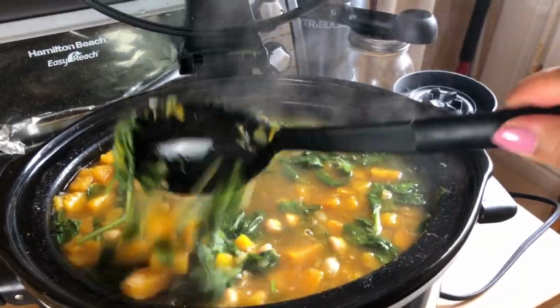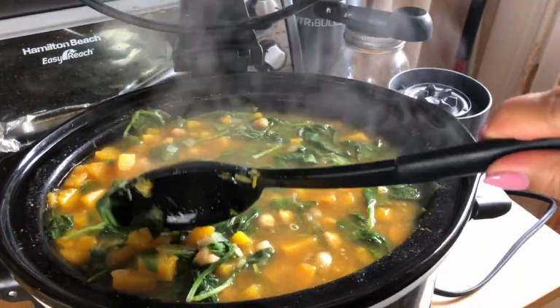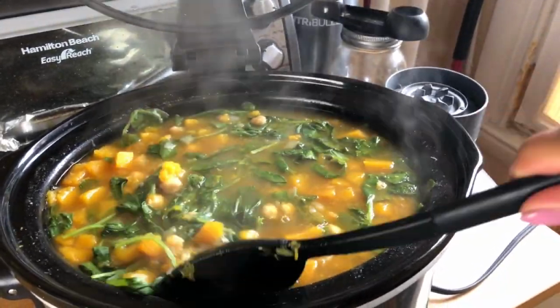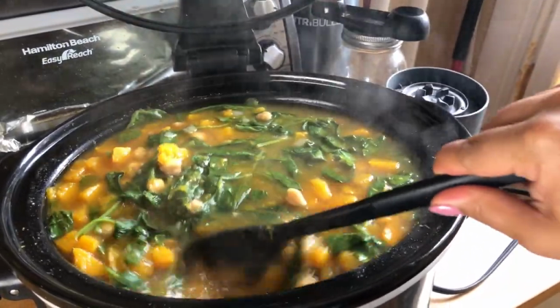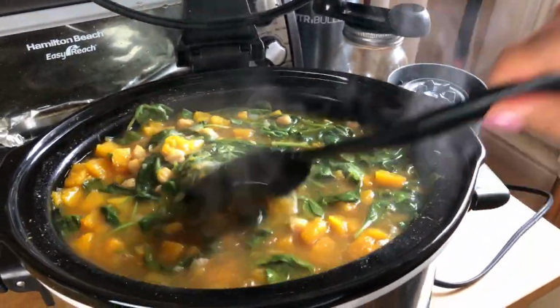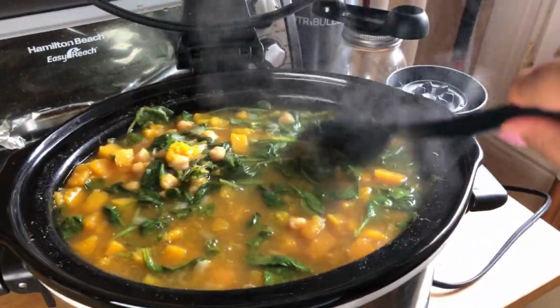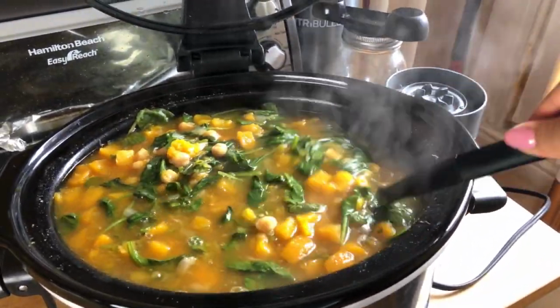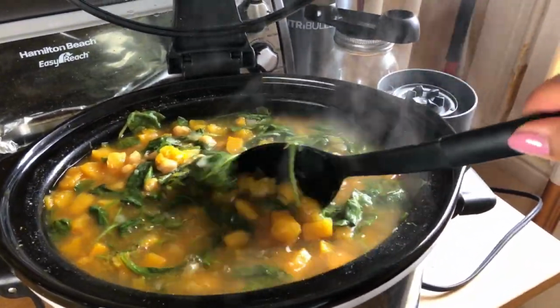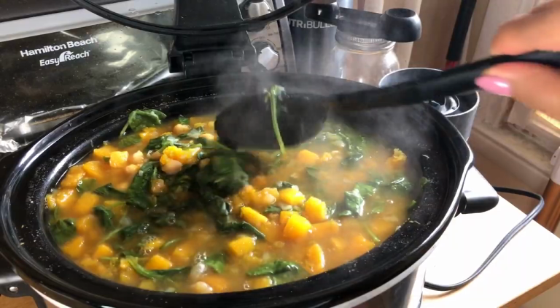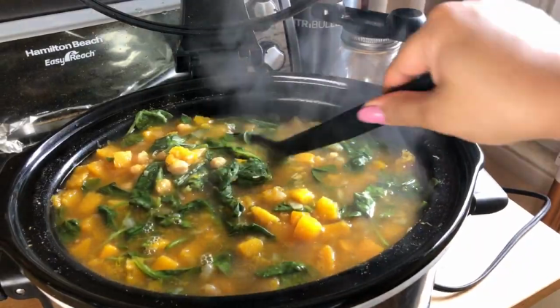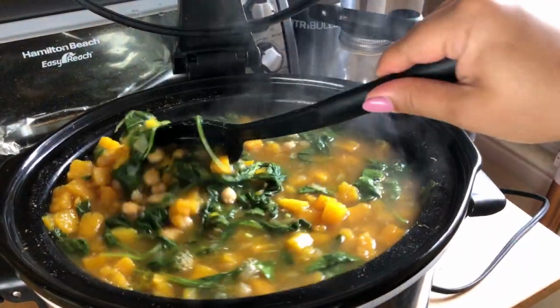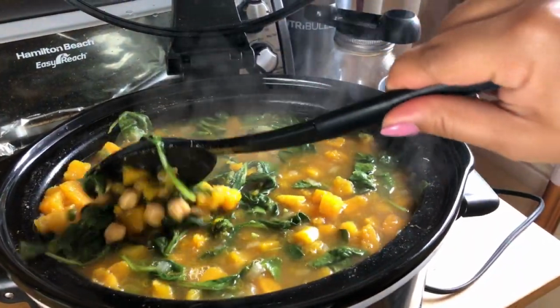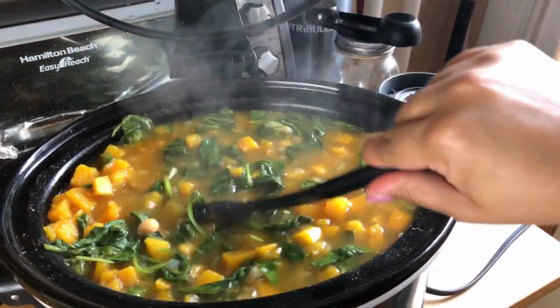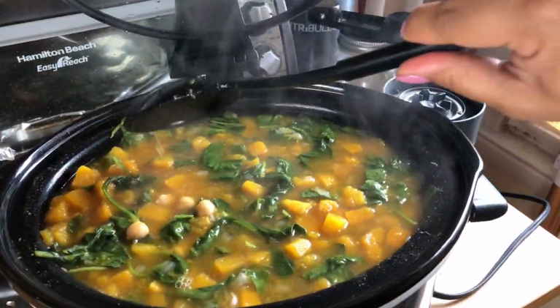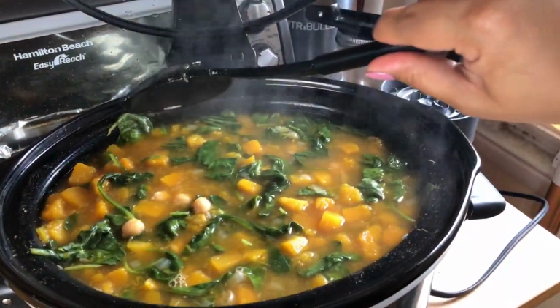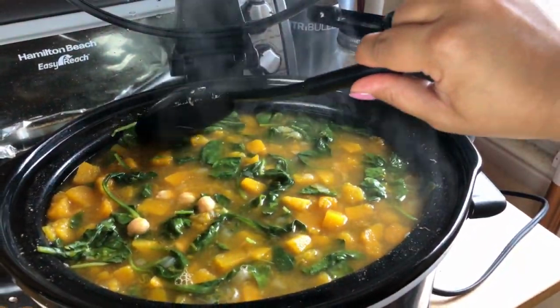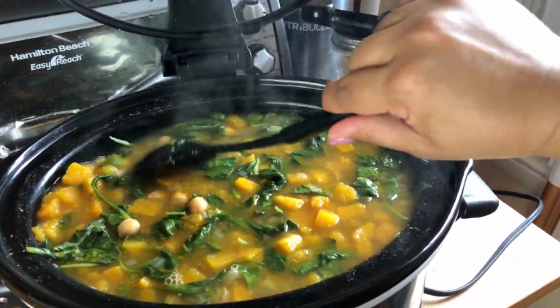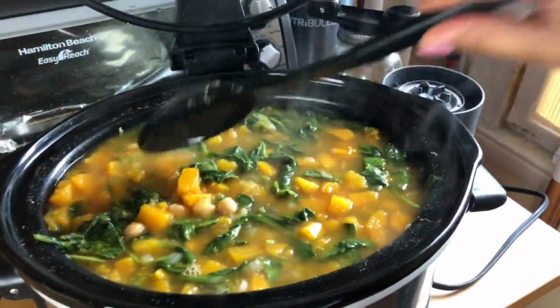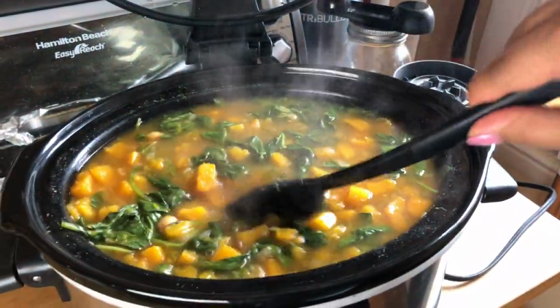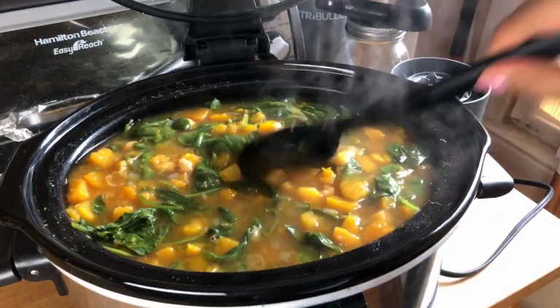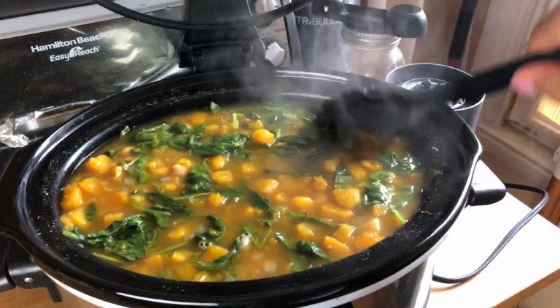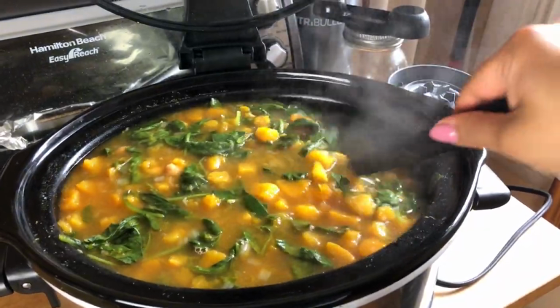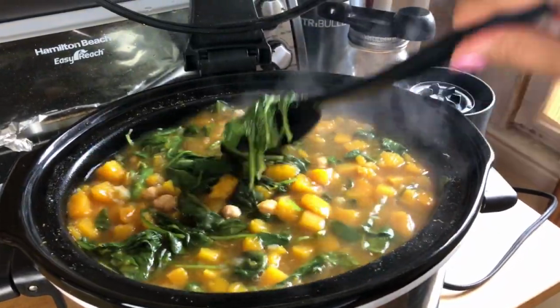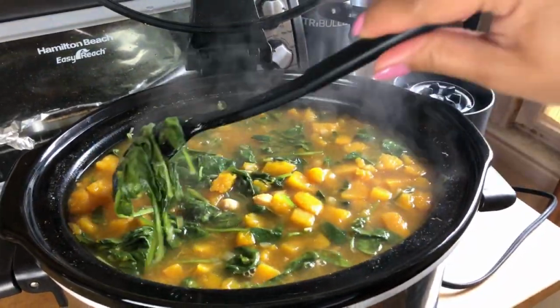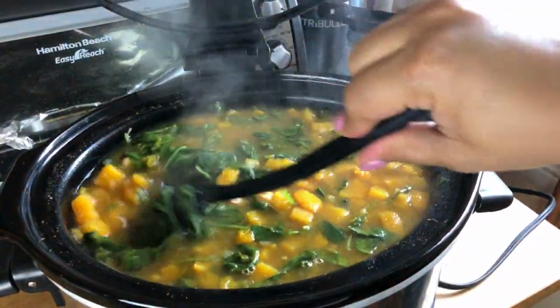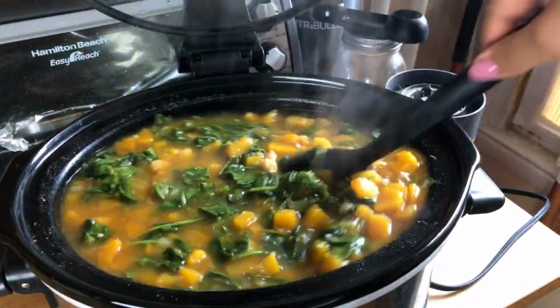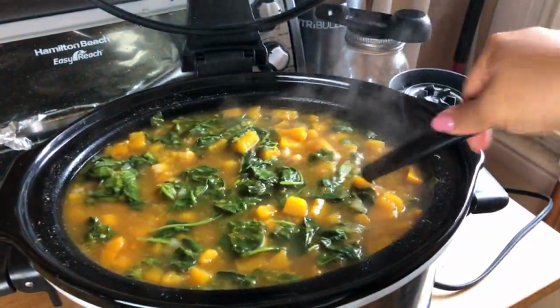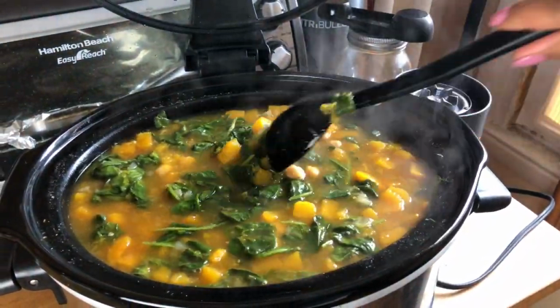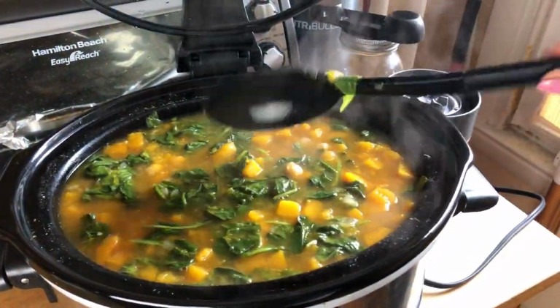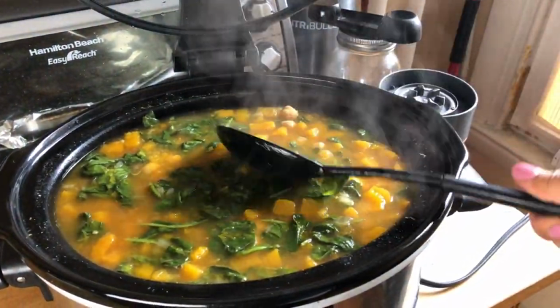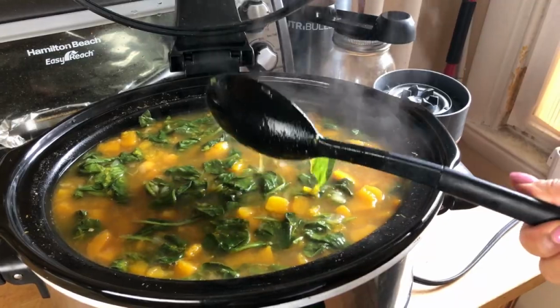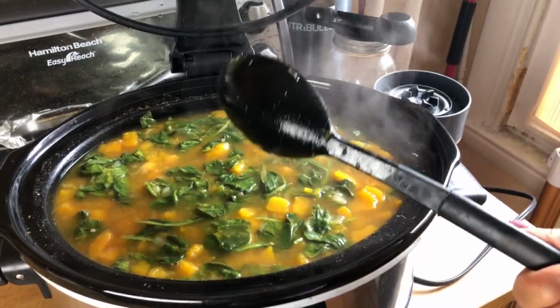Today I wanted to share with you one of my favorite fall recipes, and this is a healthy one. This is chickpea butternut squash soup. I'll link the recipe below, but I did make some tweaks to it, so just keep watching to see how I made this.